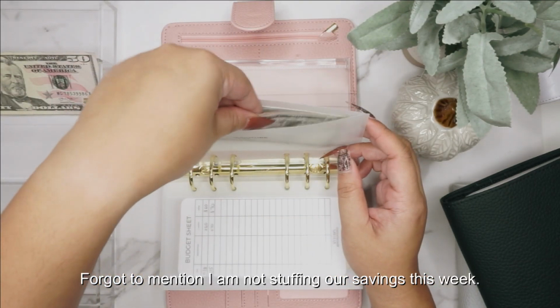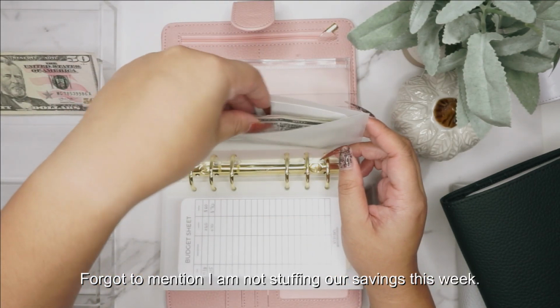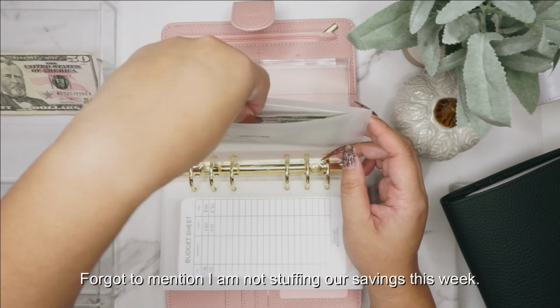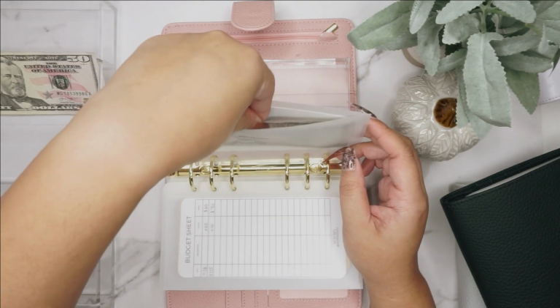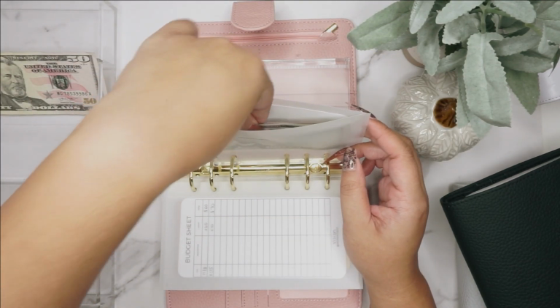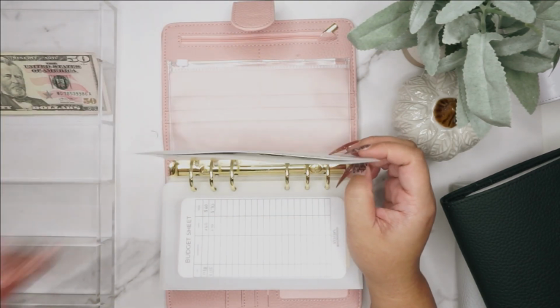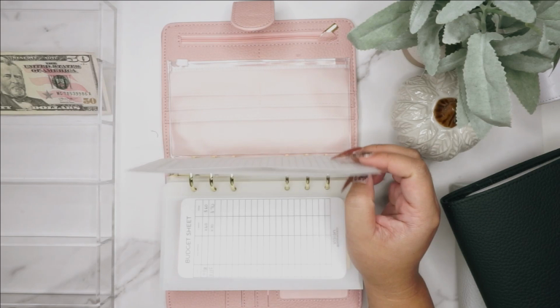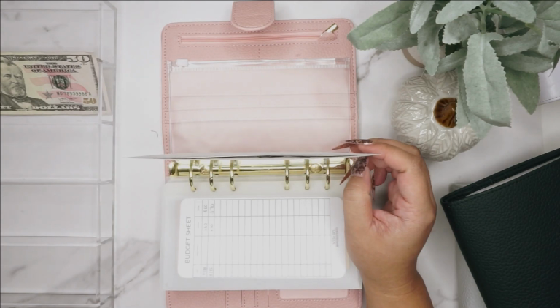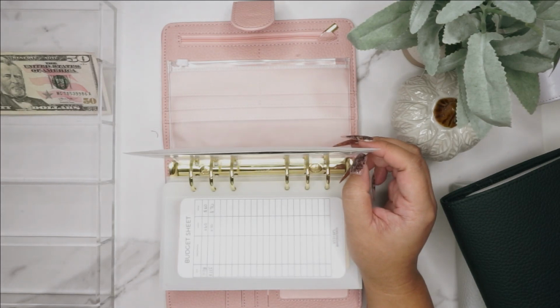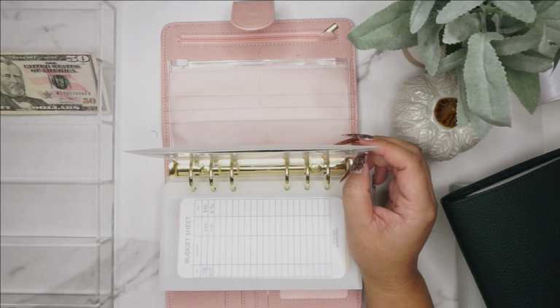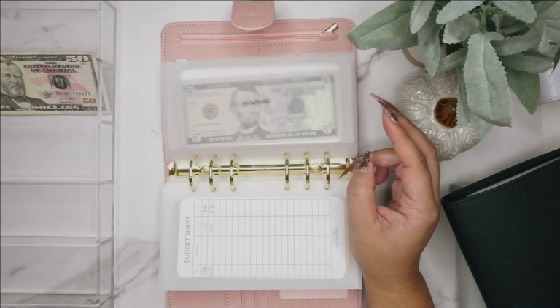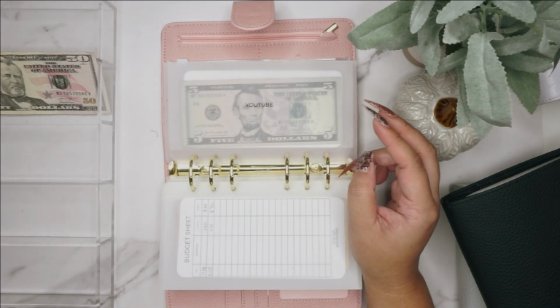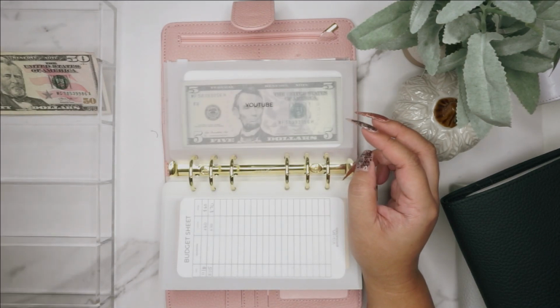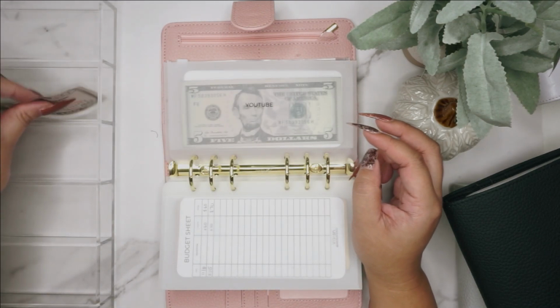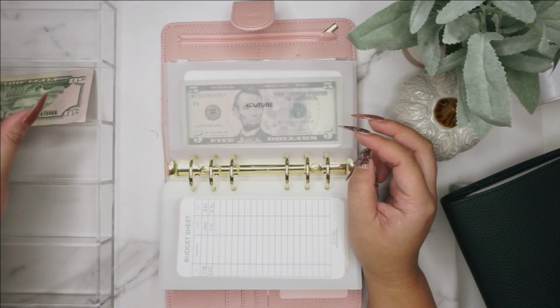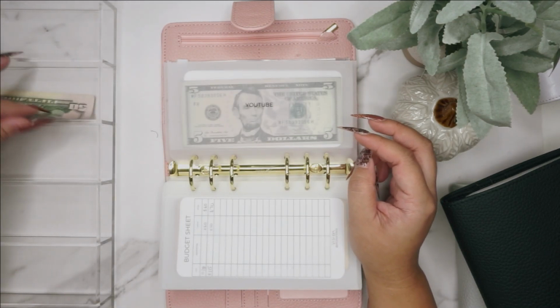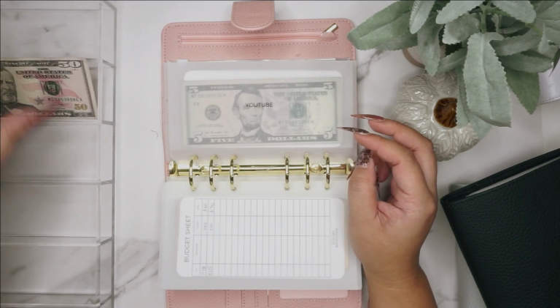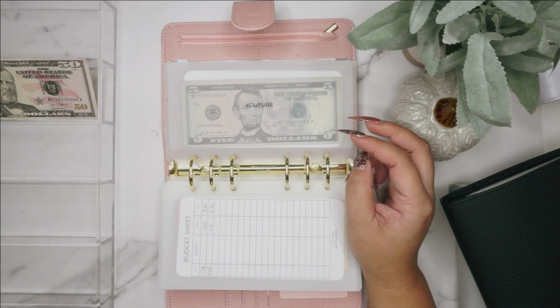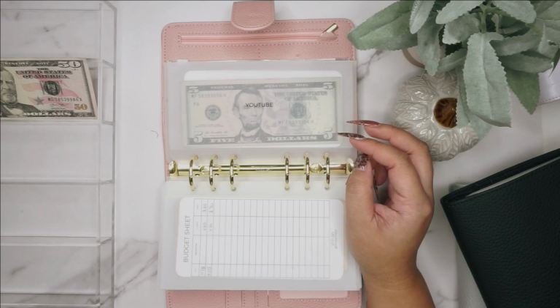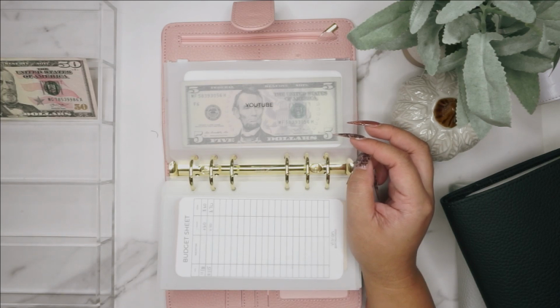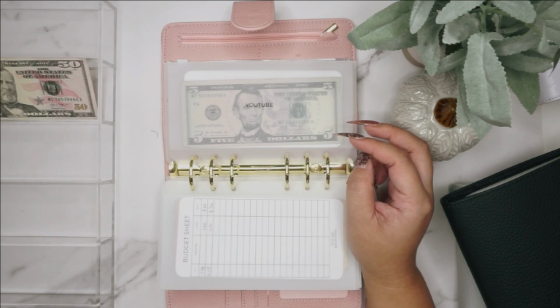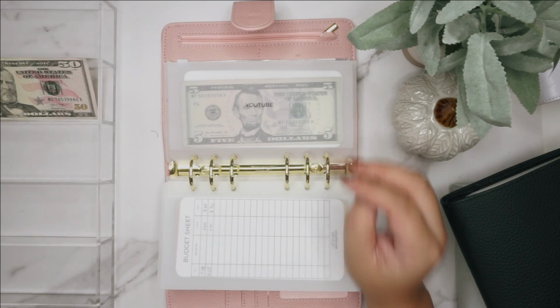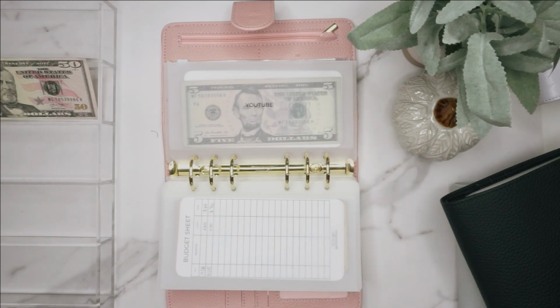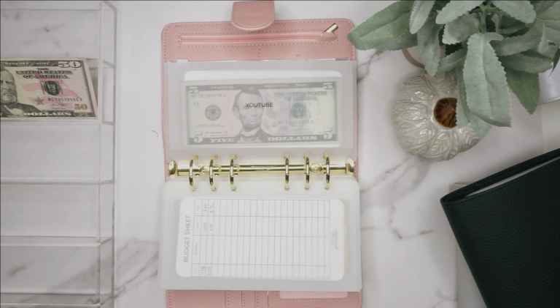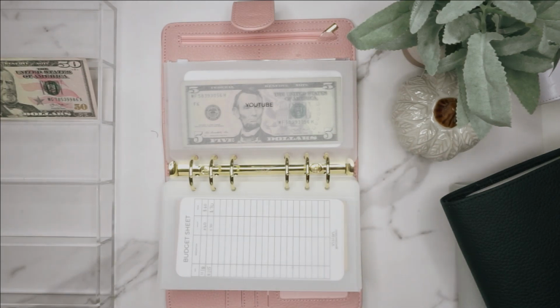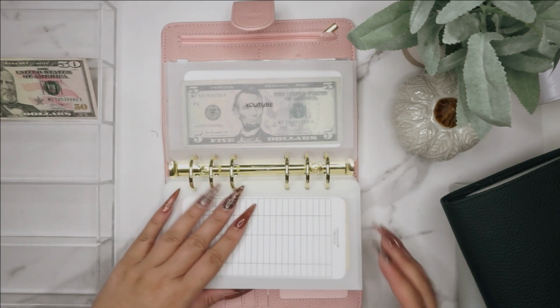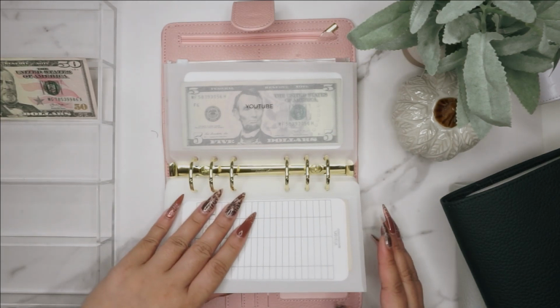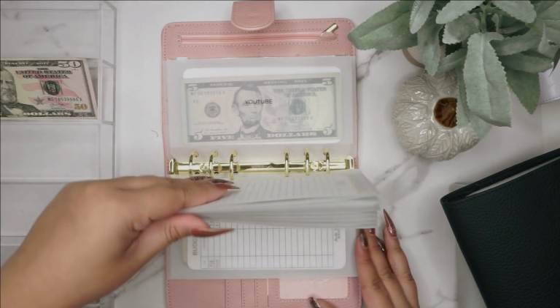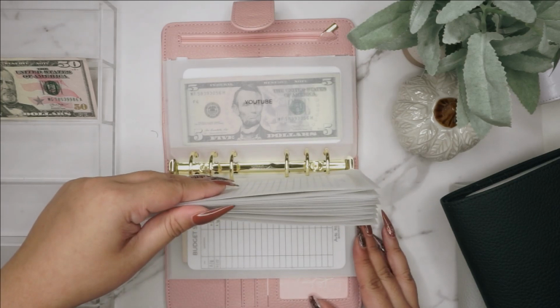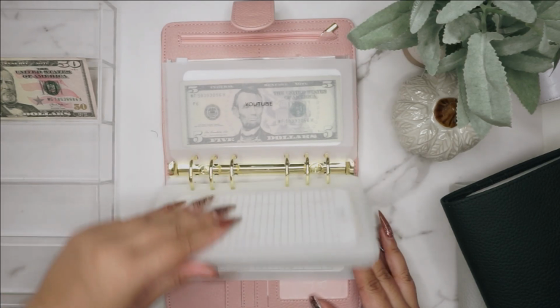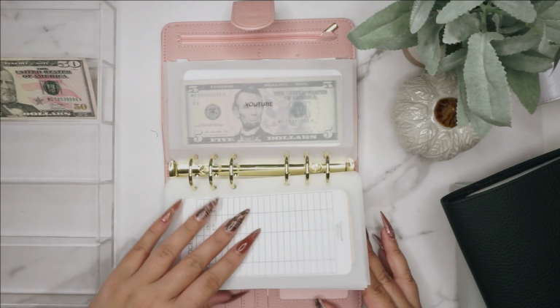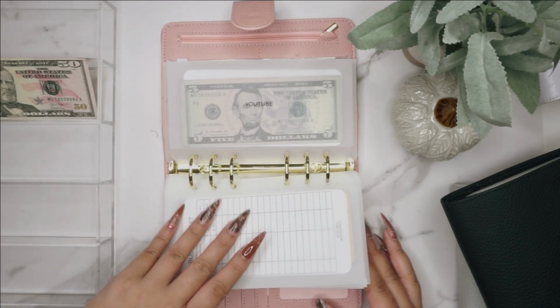The YouTube envelope is for giveaways and equipment in case I need to replace something. Now I have a $50 left — why do I have a $50 left? Why did I forget to add a $50?